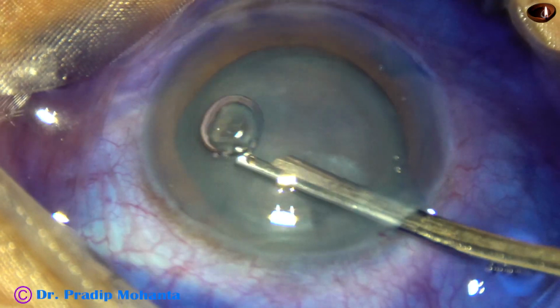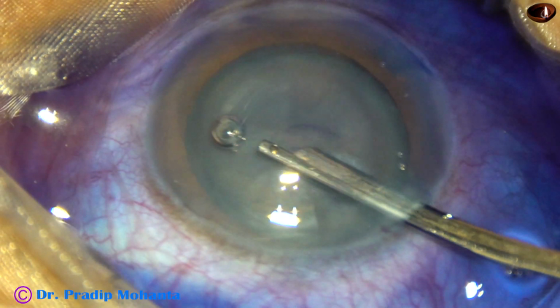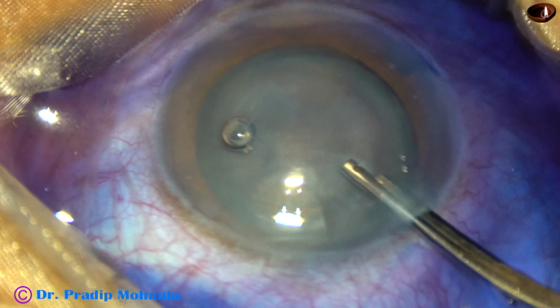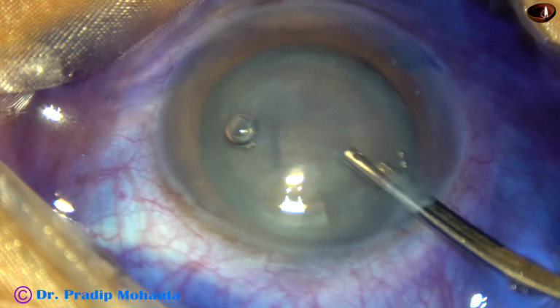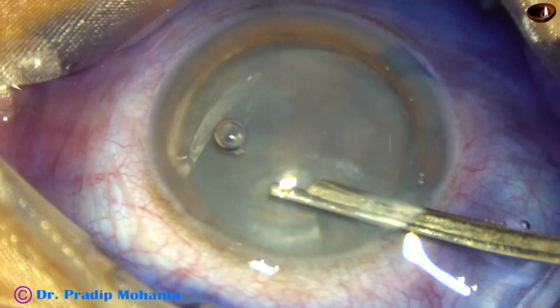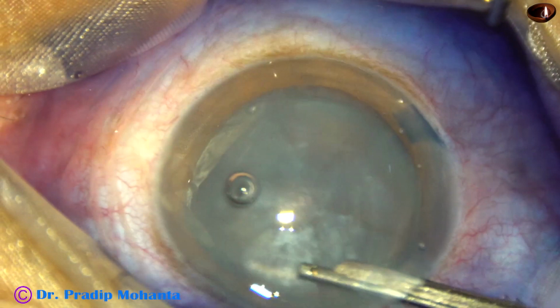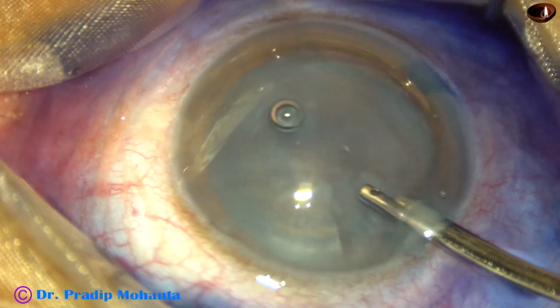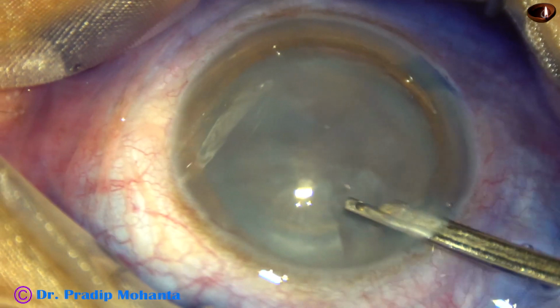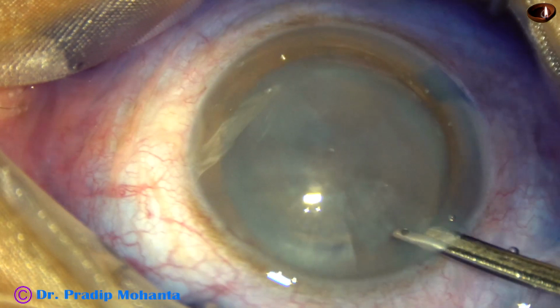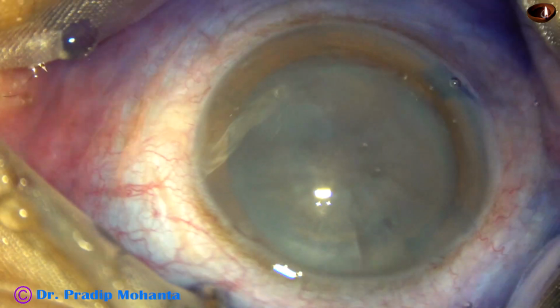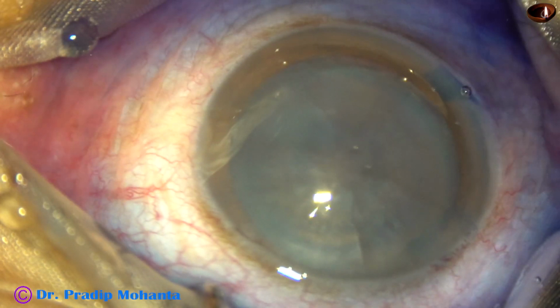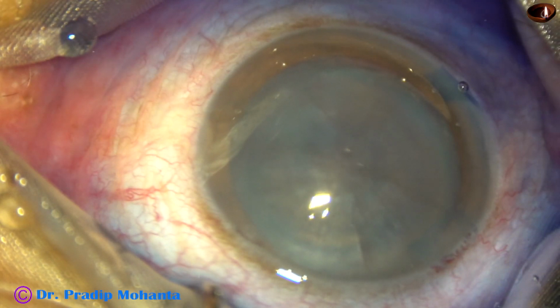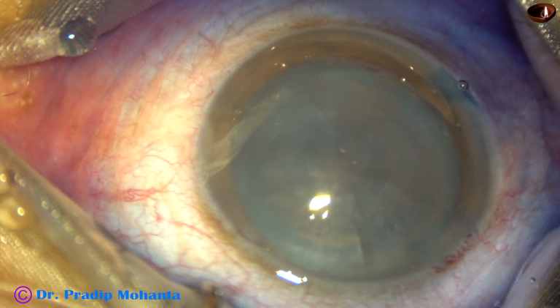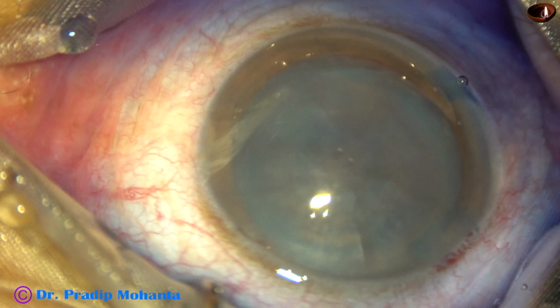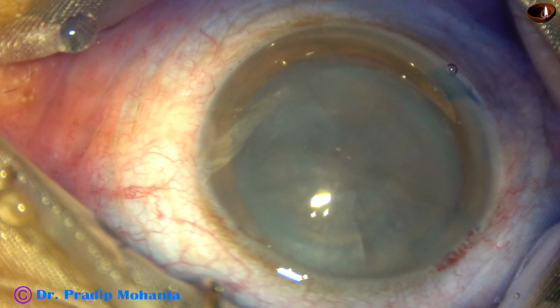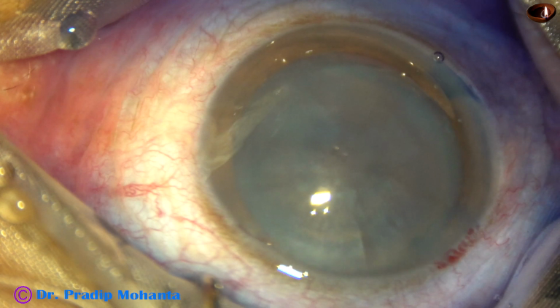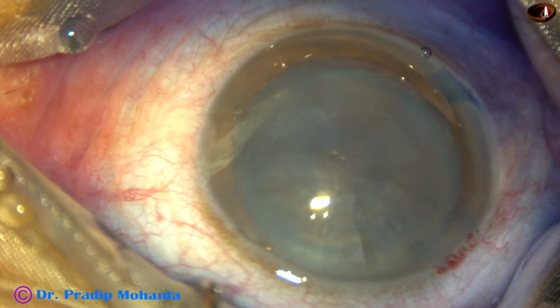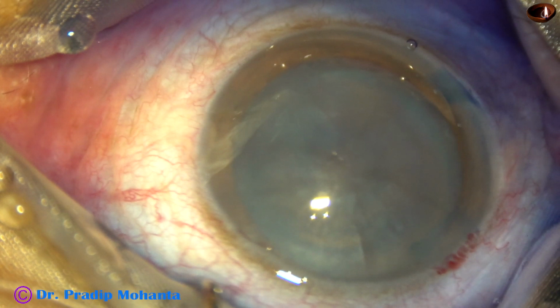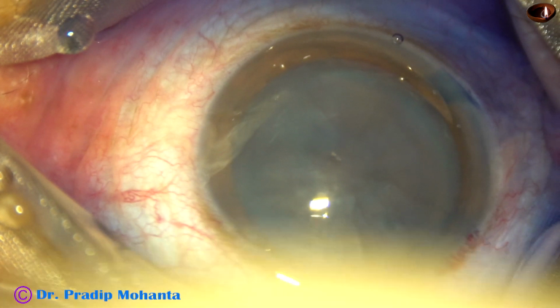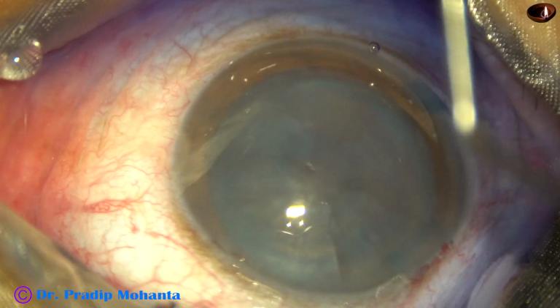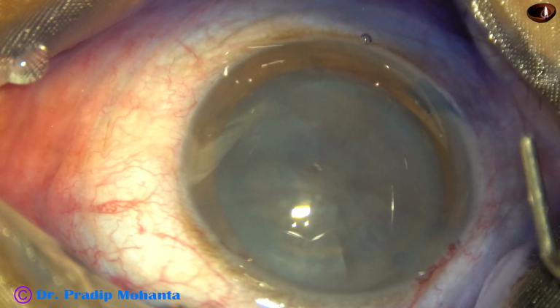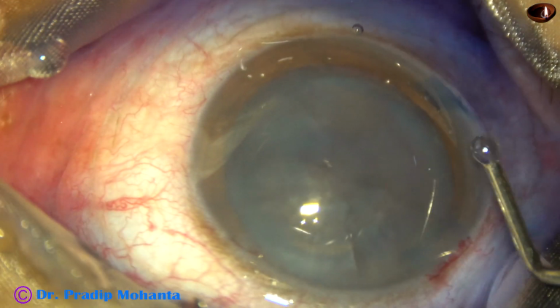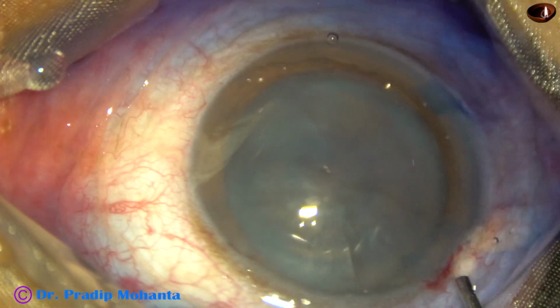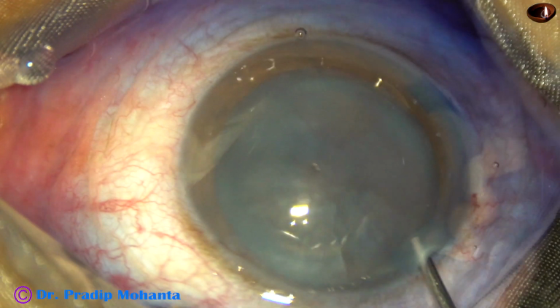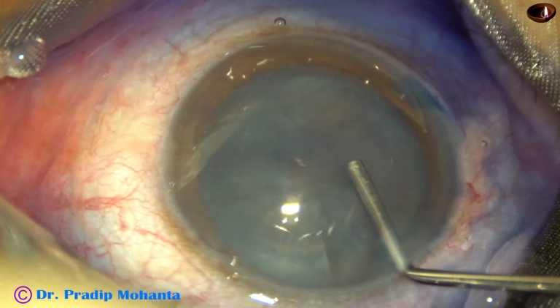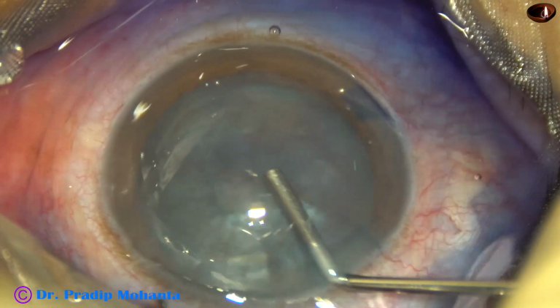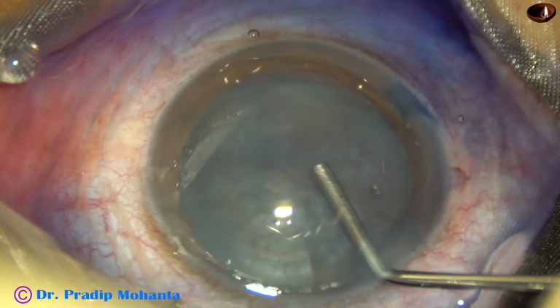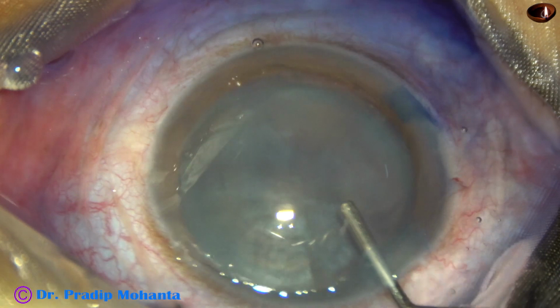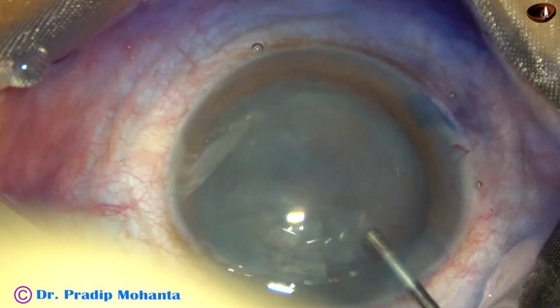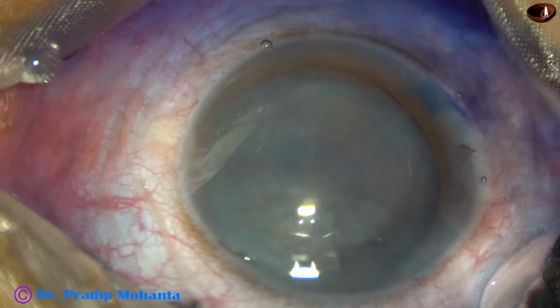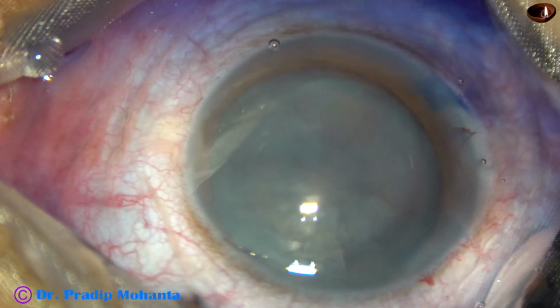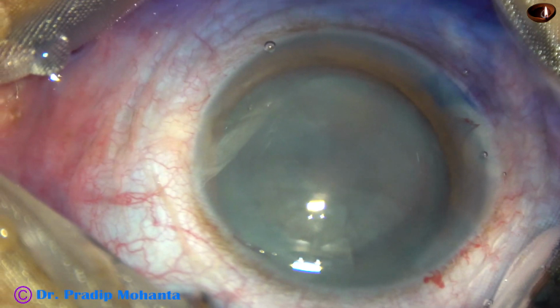This is my routine — I wash the dye out with BSS, and then I inject Viscoelastic to fill the anterior chamber. This is 2% HPMC.